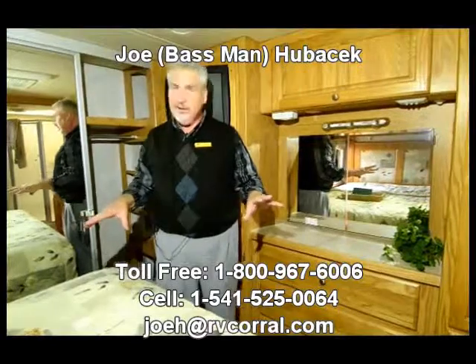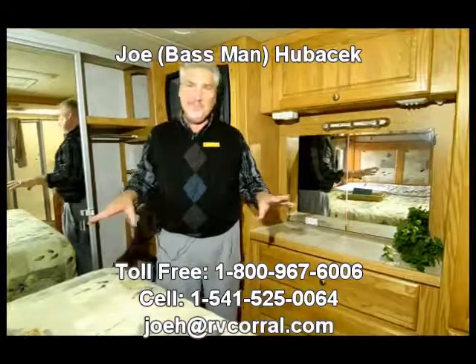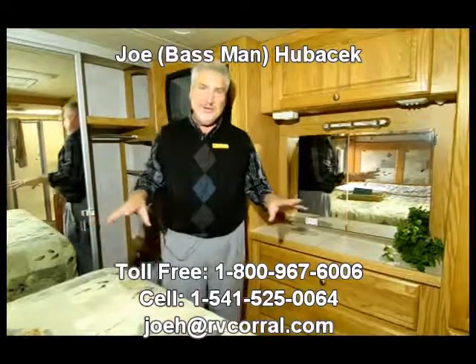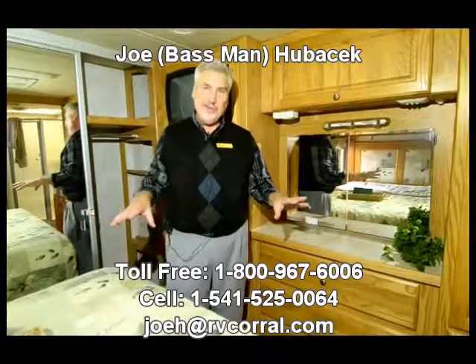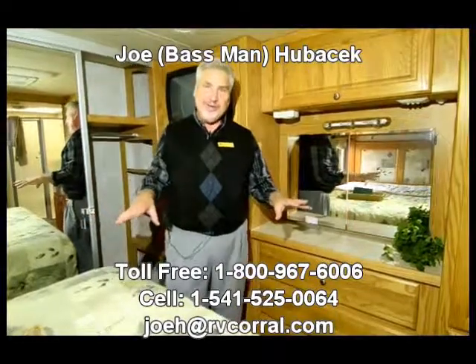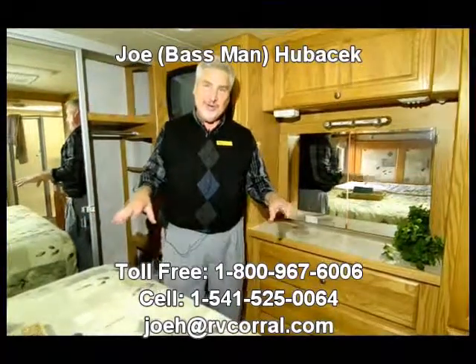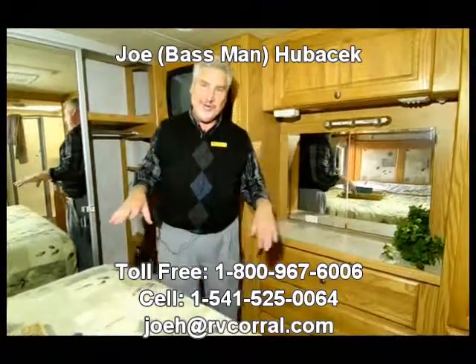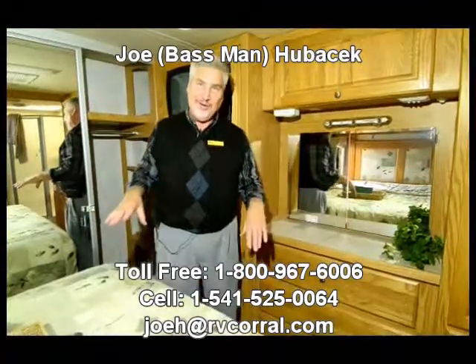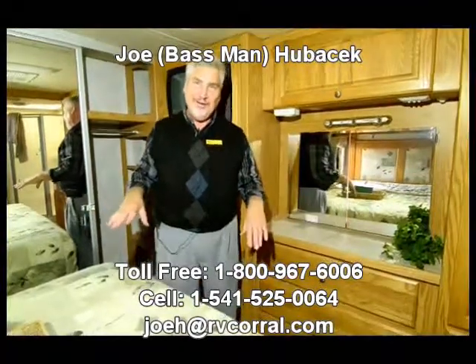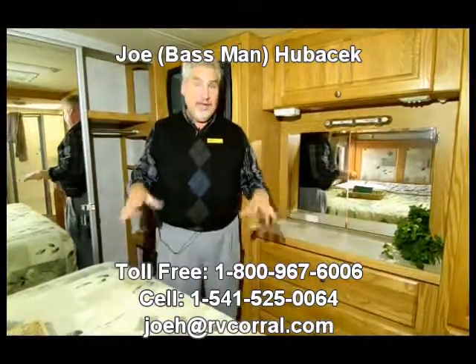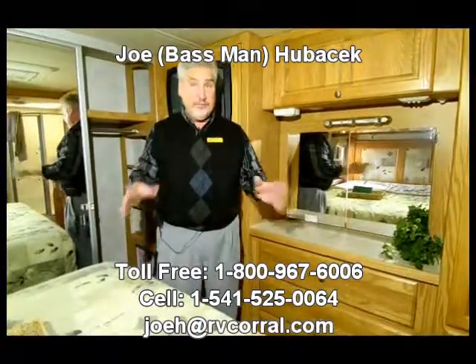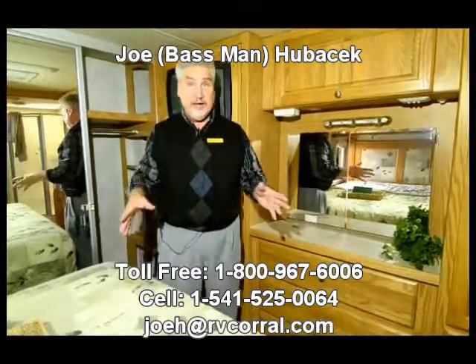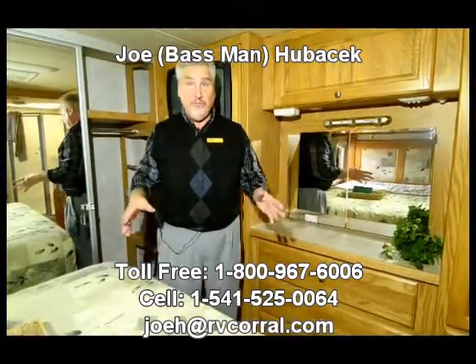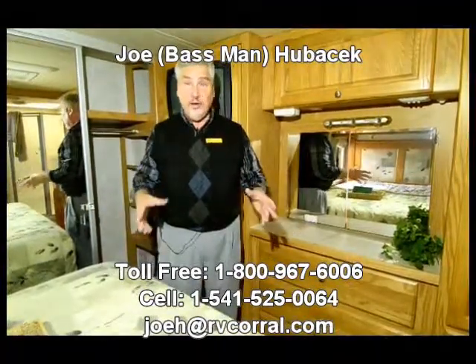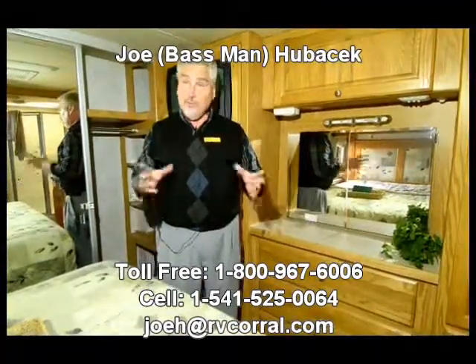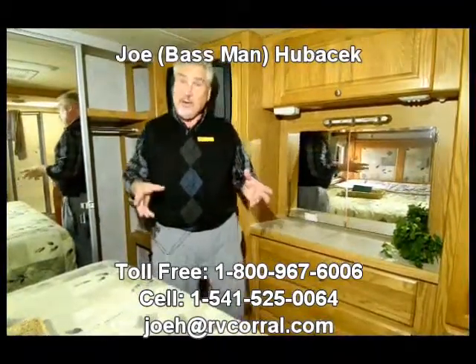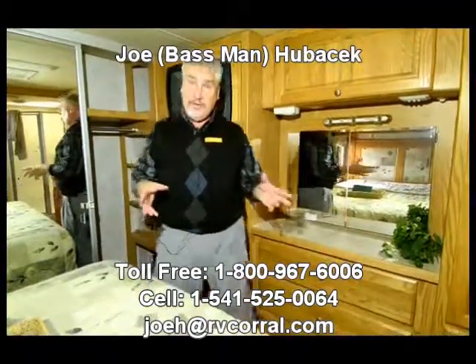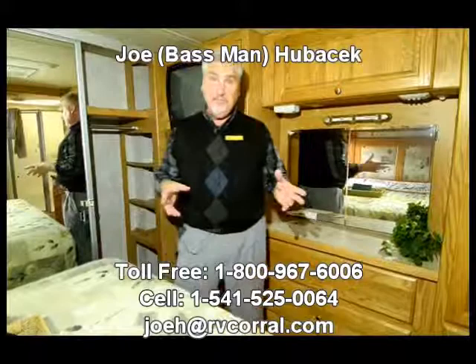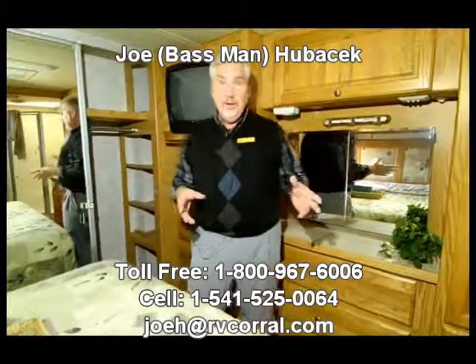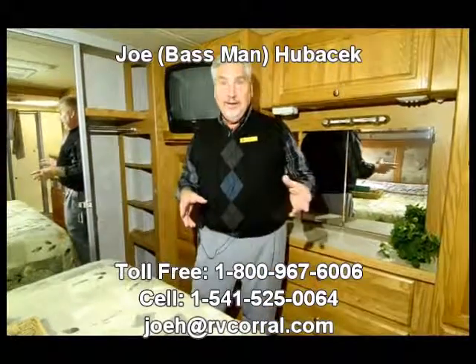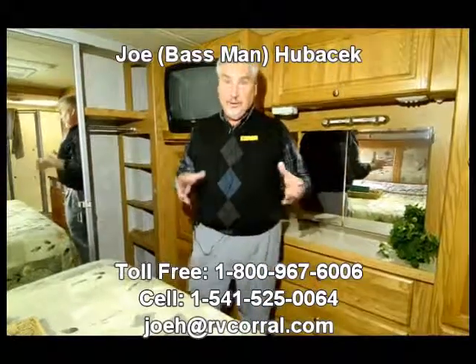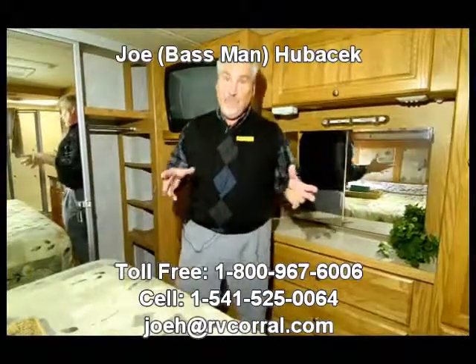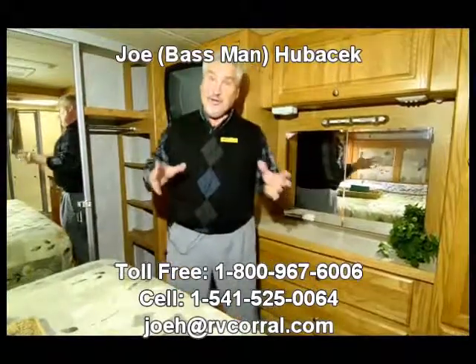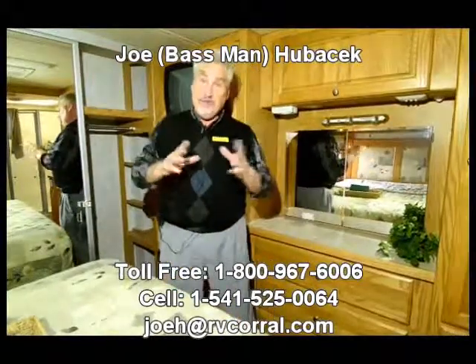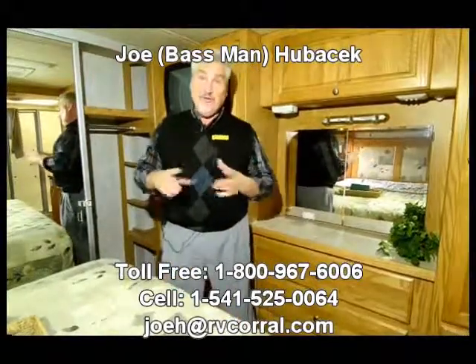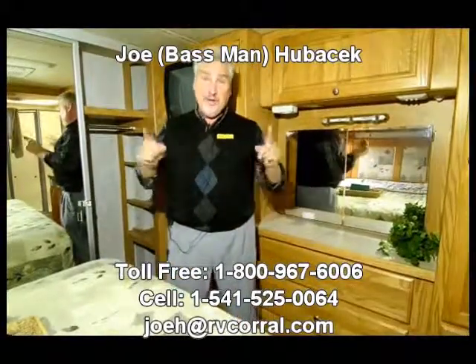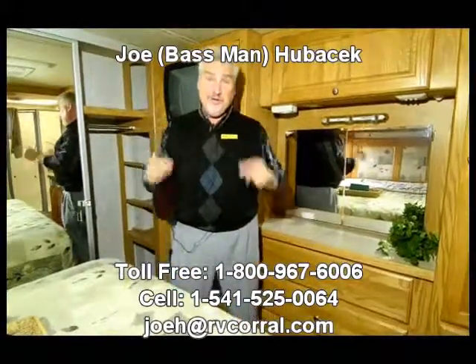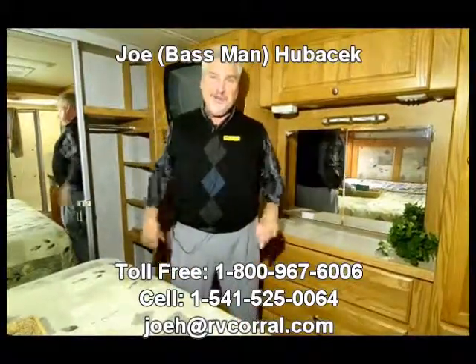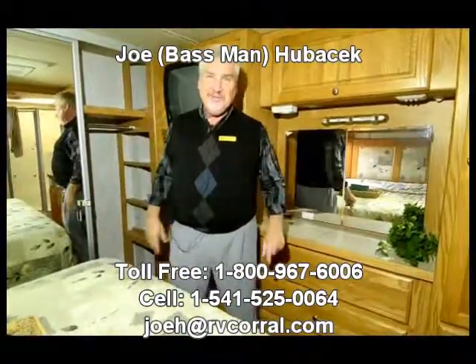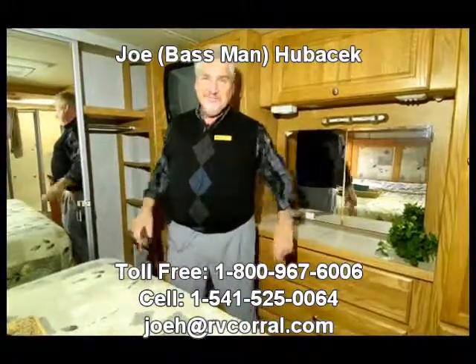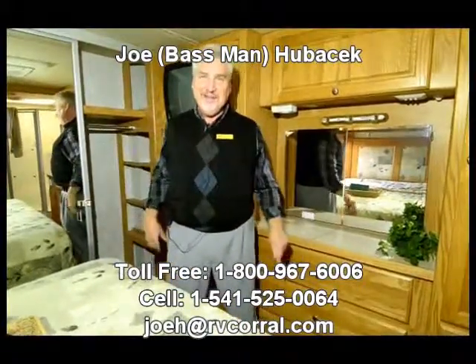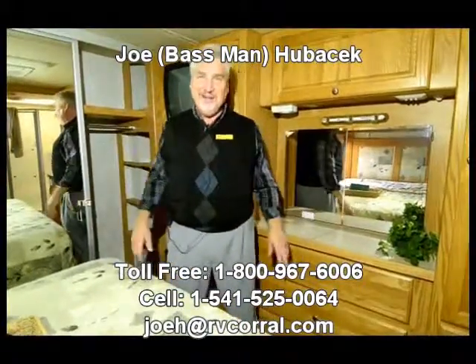If you want a very nice motorhome that's tastefully done, Holiday Rambler did a terrific job designing this. Come see me, Joe Bass, at the RV Corral. I'd love to take care of you. Ask for Joe Bass, buy from me, and I'll make sure you get a free gift. Thanks a lot.